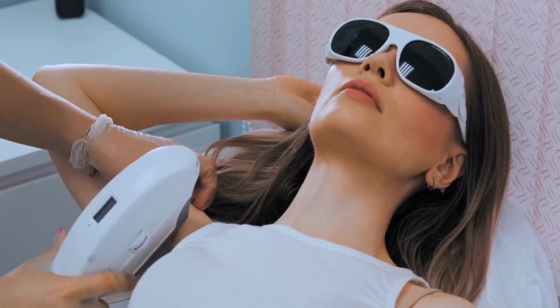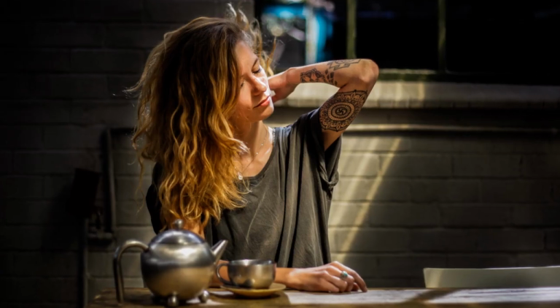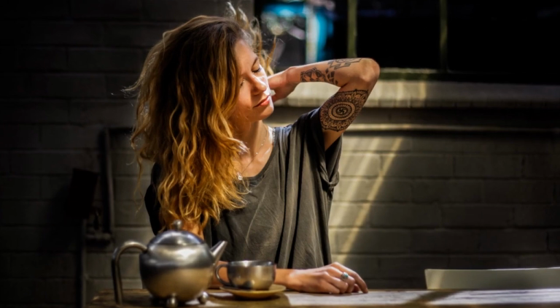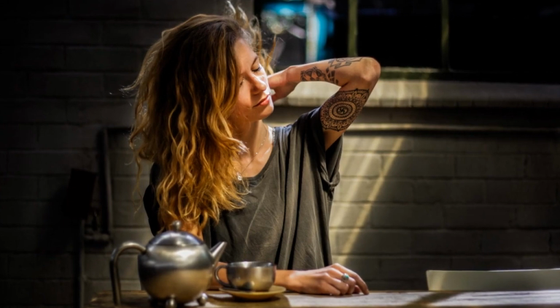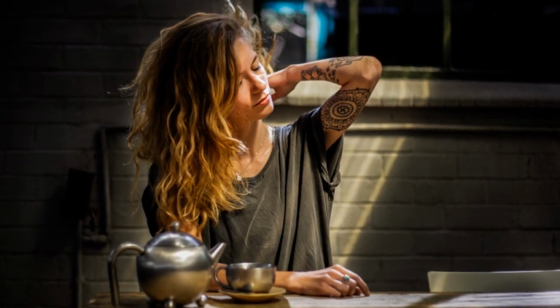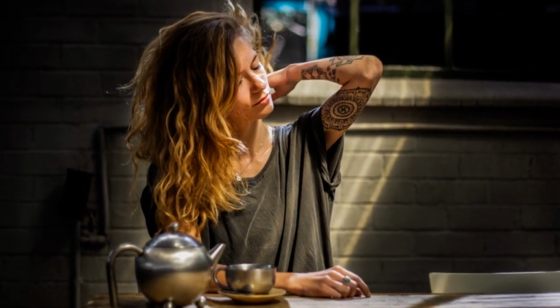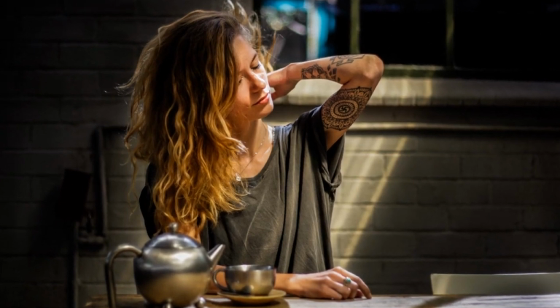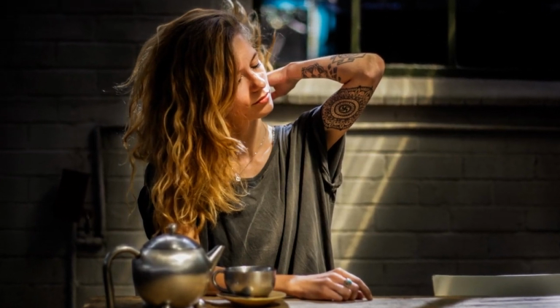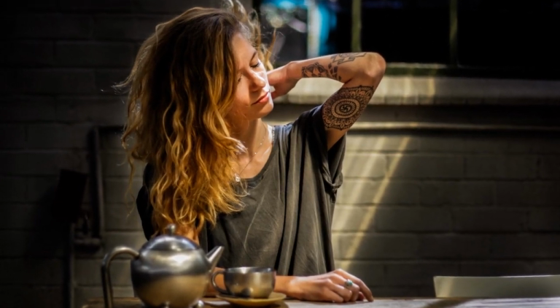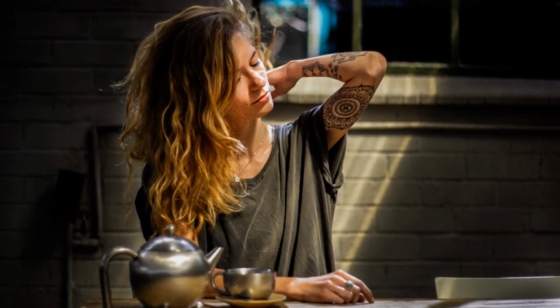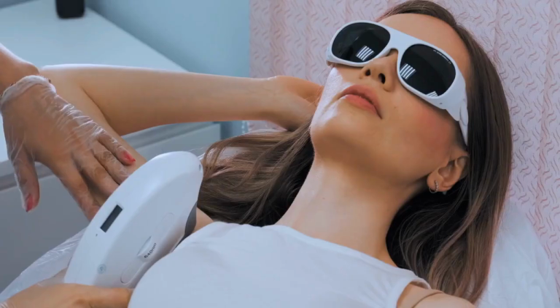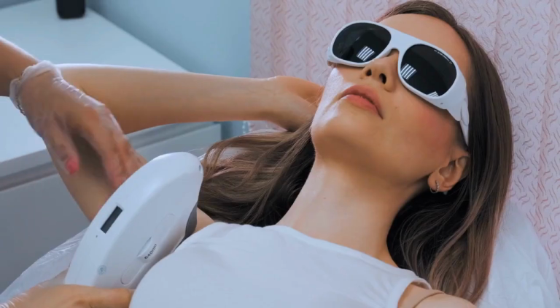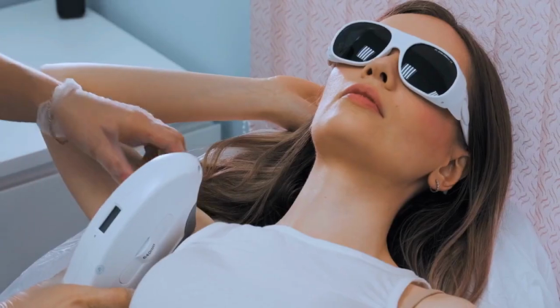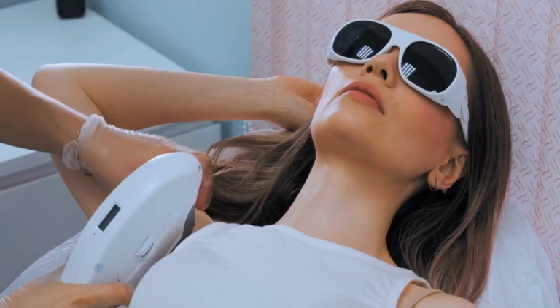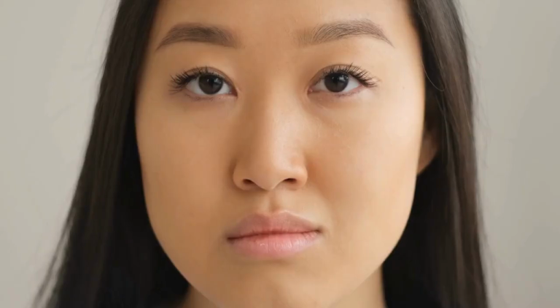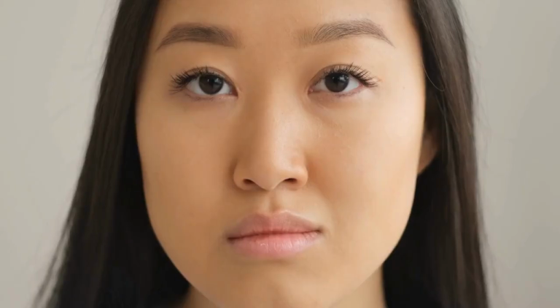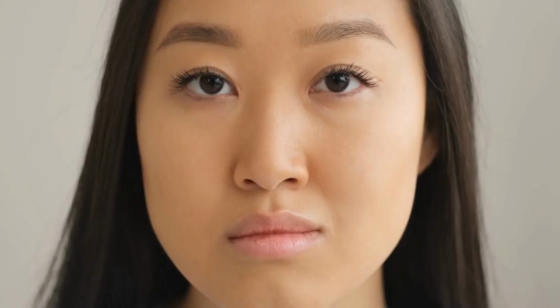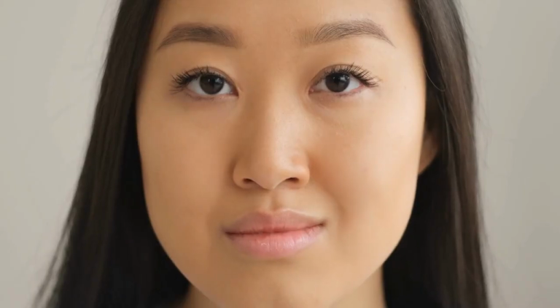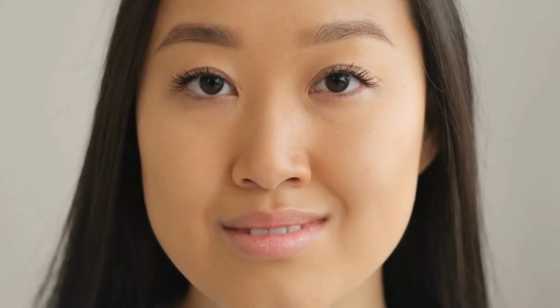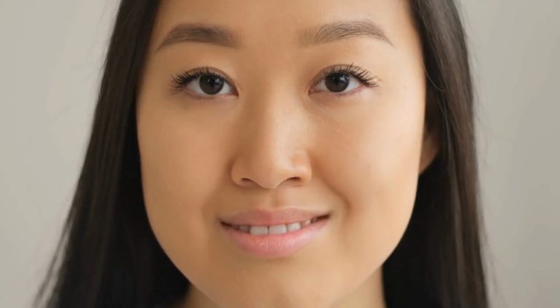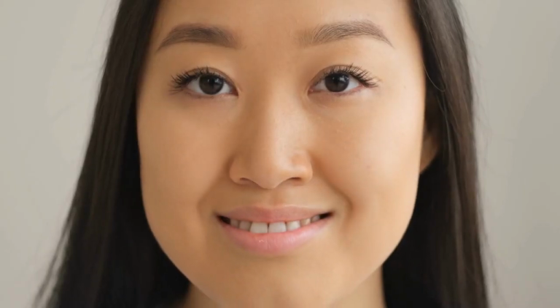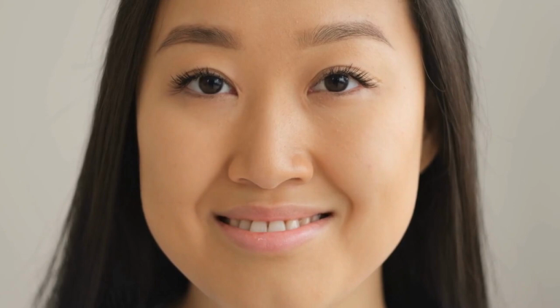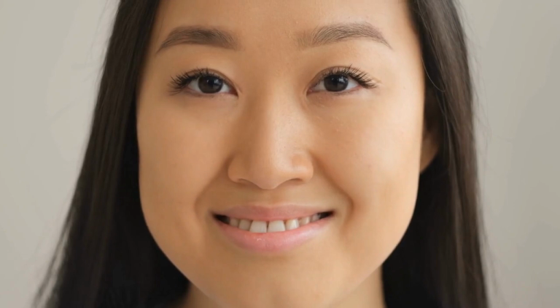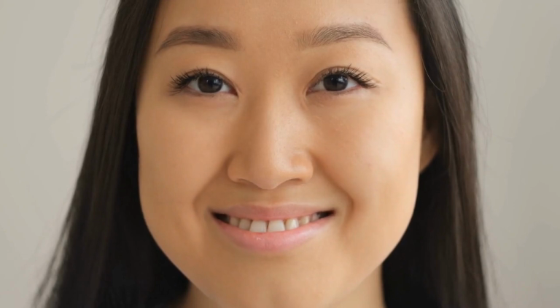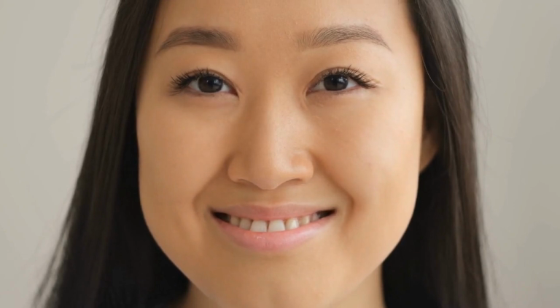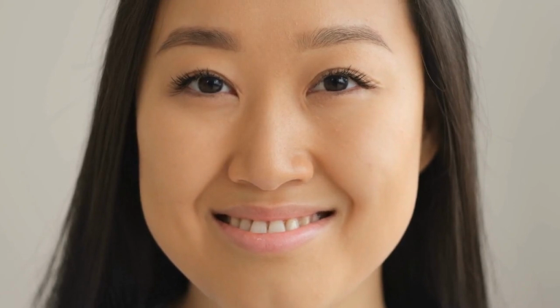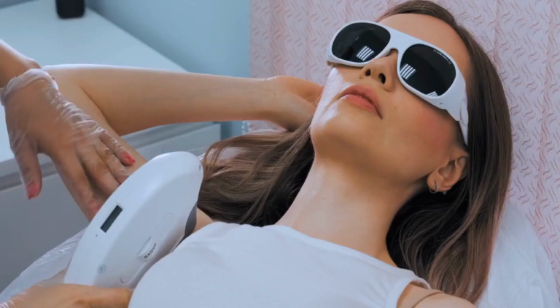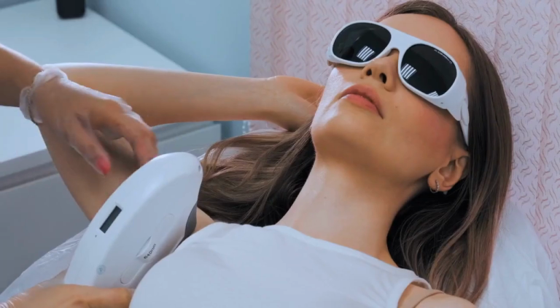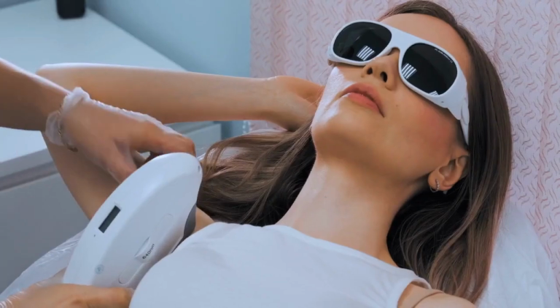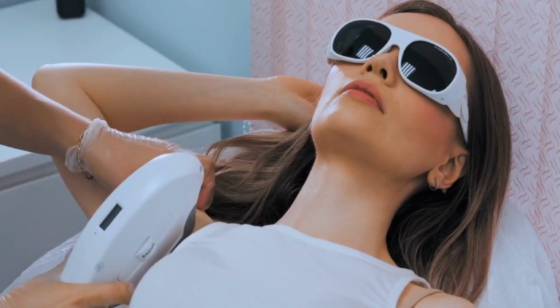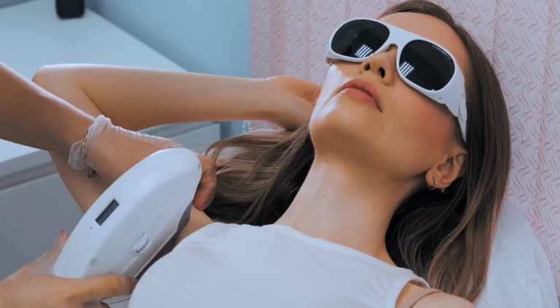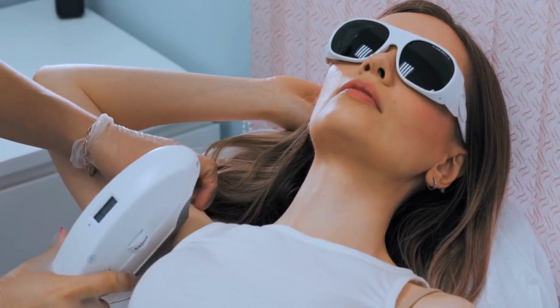The laser treatment targets dark spots and patches with precision, delivering high levels of energy into the cells that produce melanin, resulting in lighter skin tones.